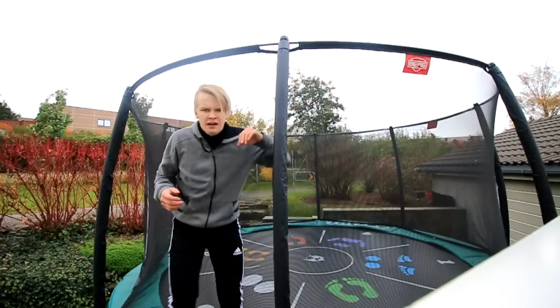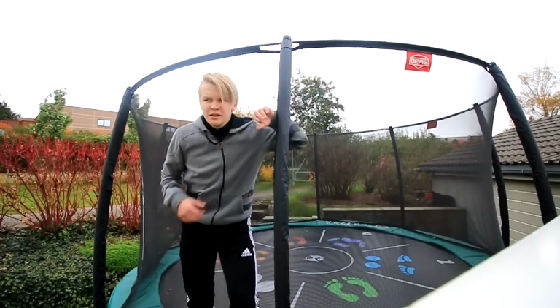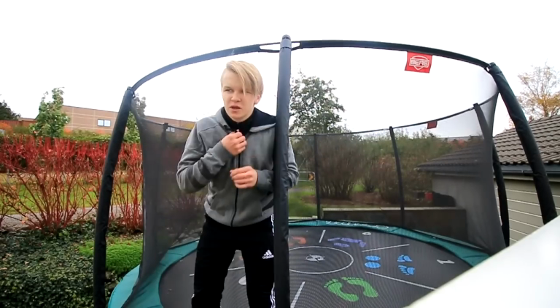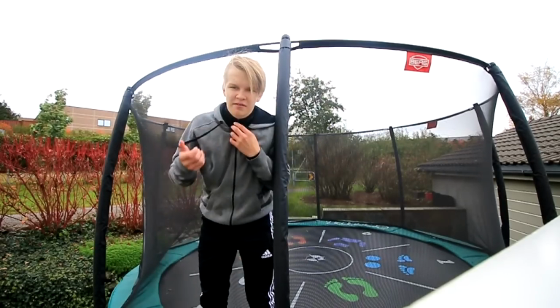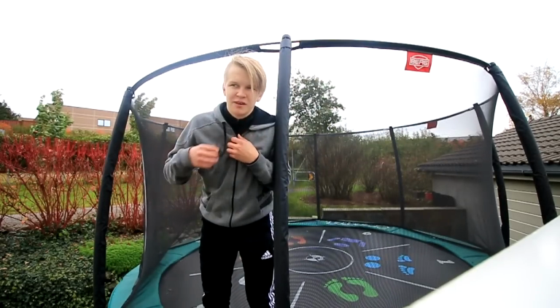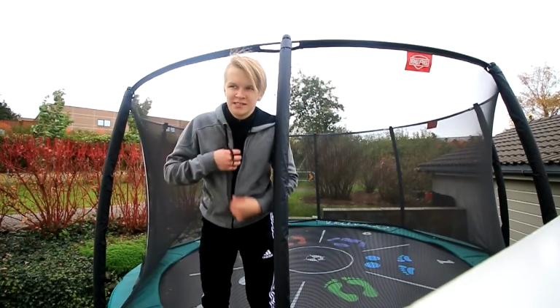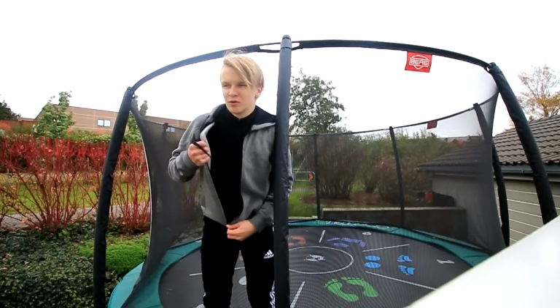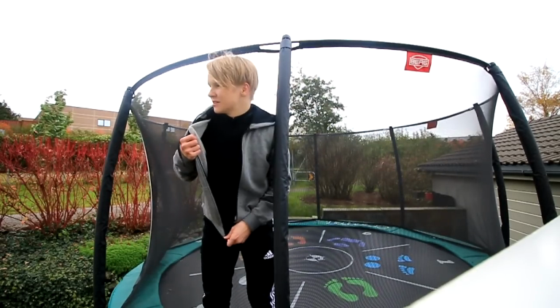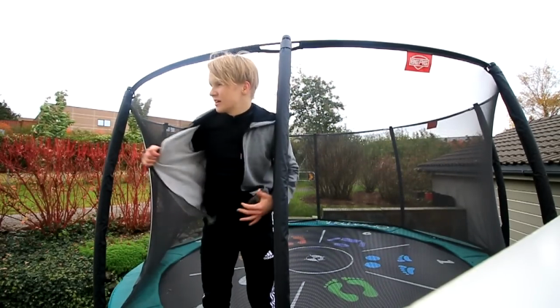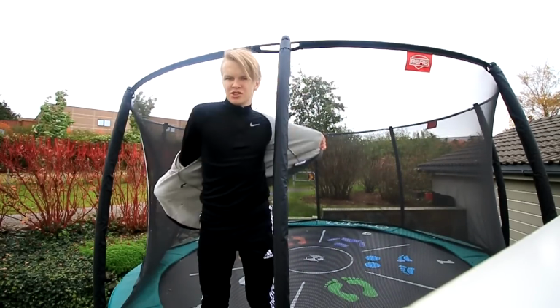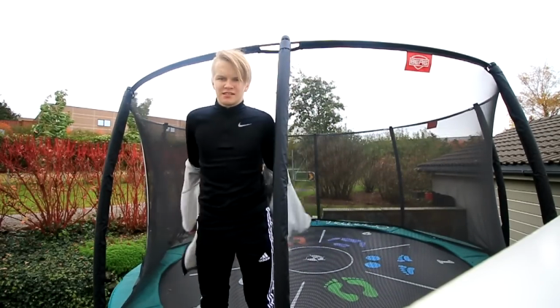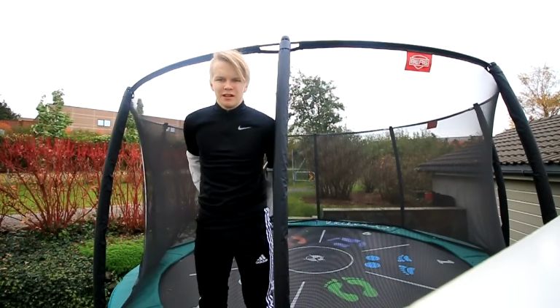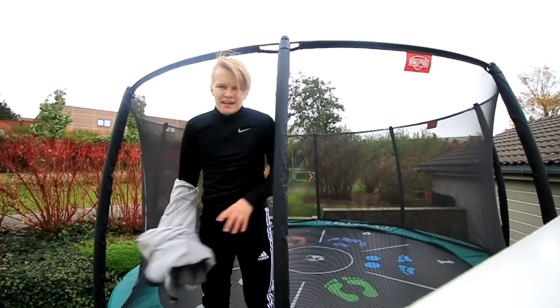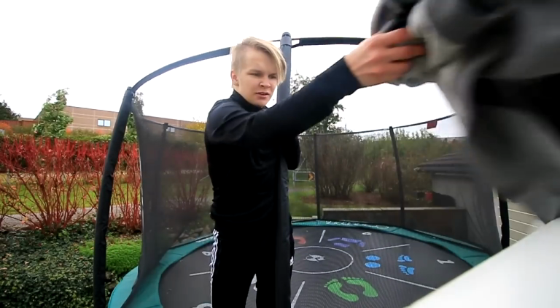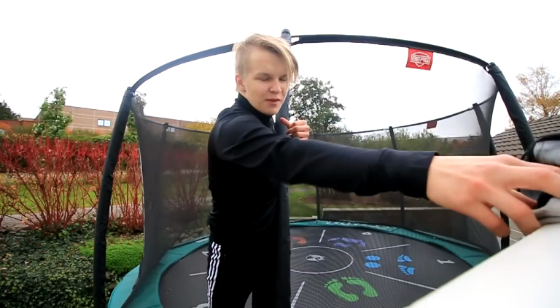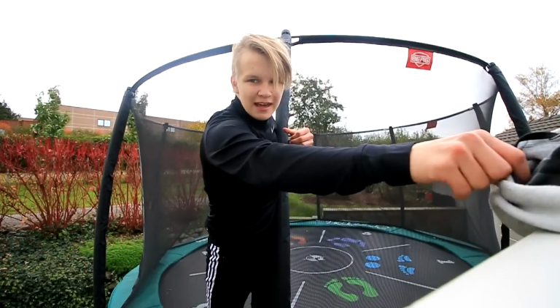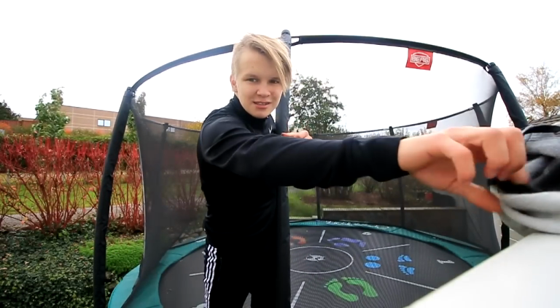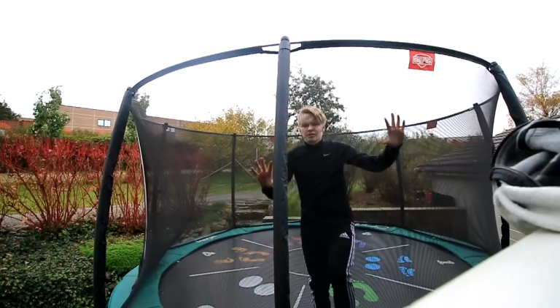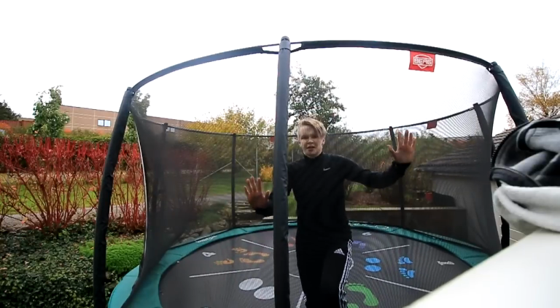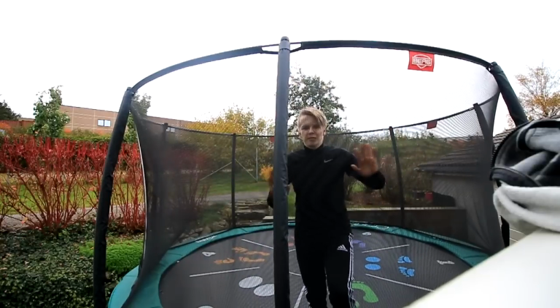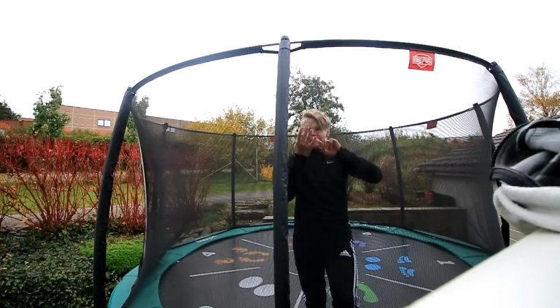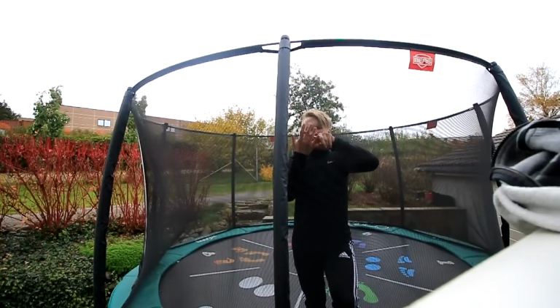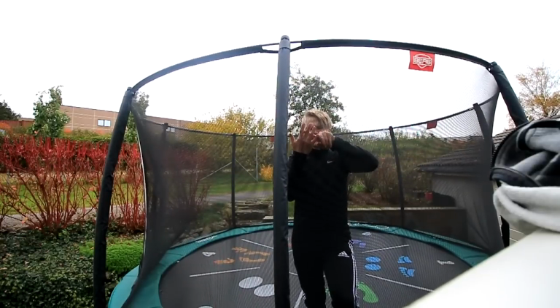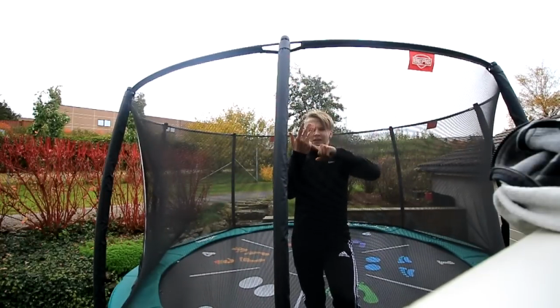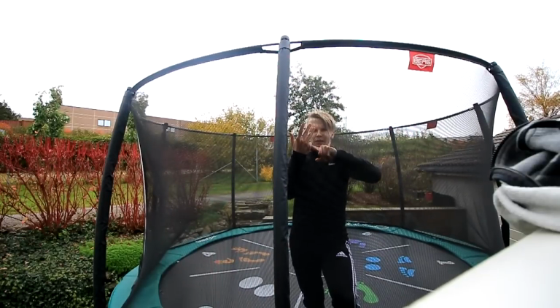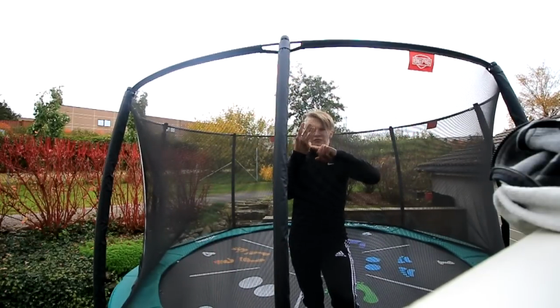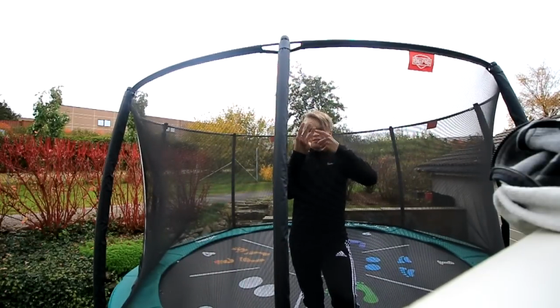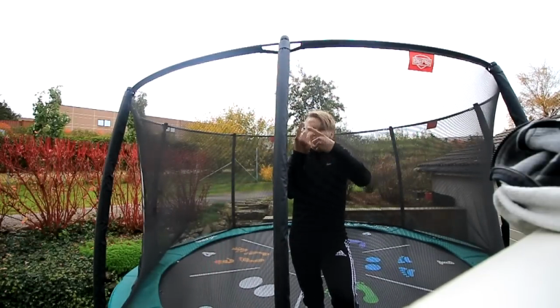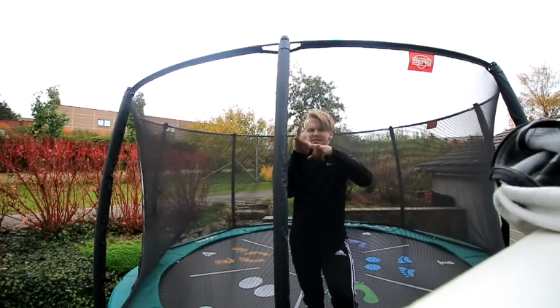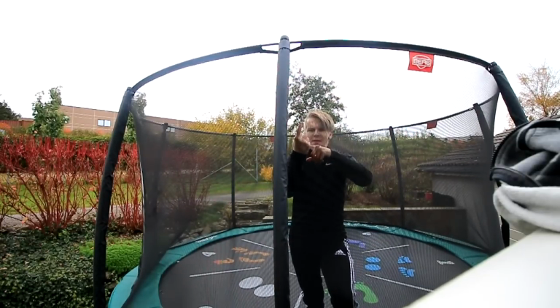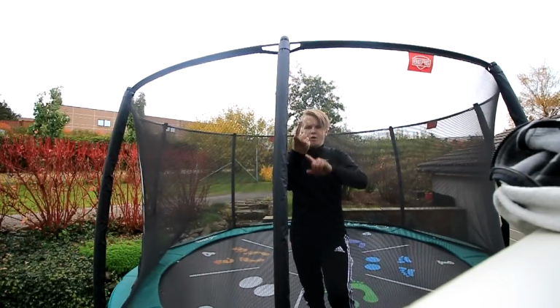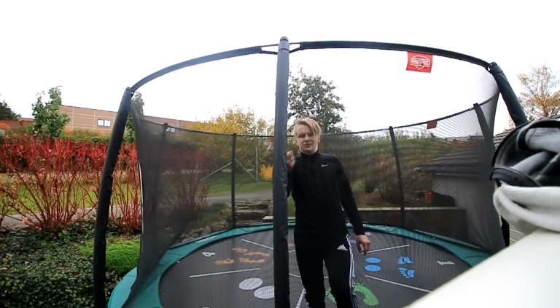I really want double backflips to be an easy, normal and standard trick, just like the double side. You can spot the landing, so I'm gonna start off with double backflip four bounces, then double back with three bounces, and then double back with one bounce.